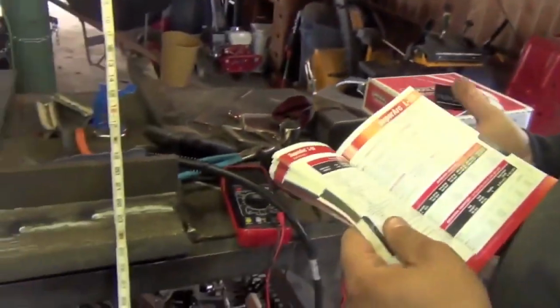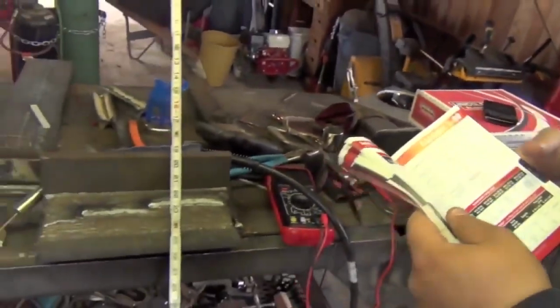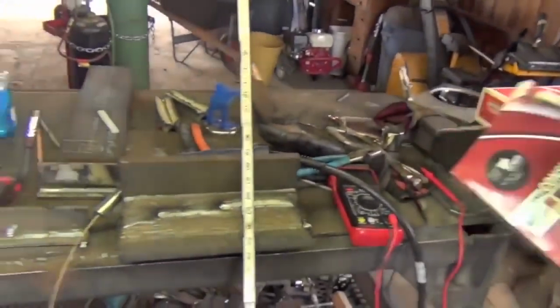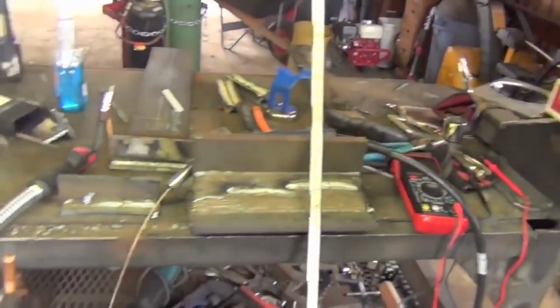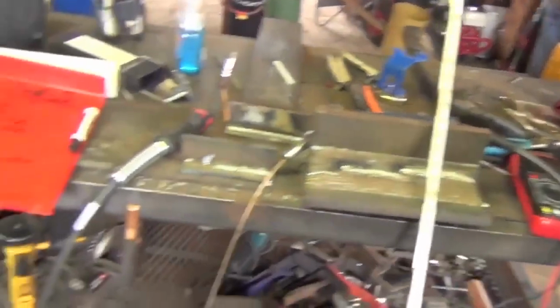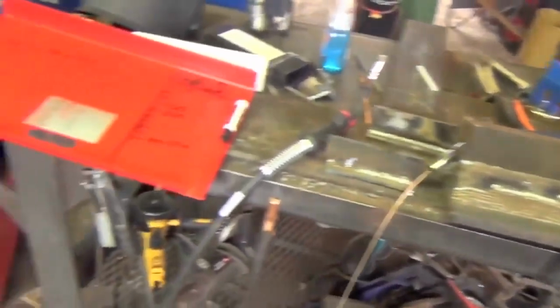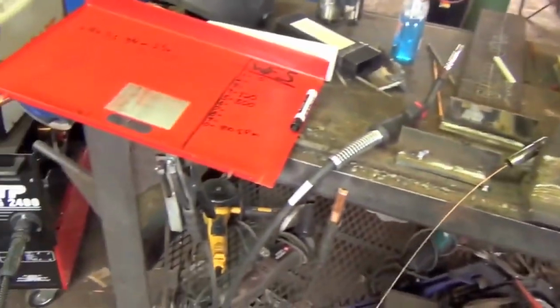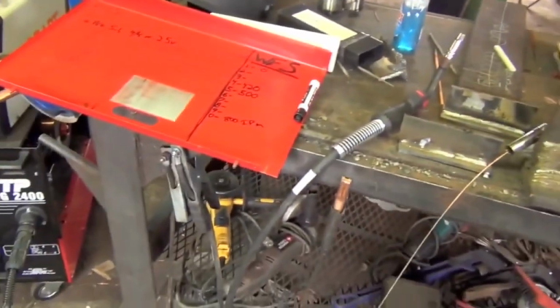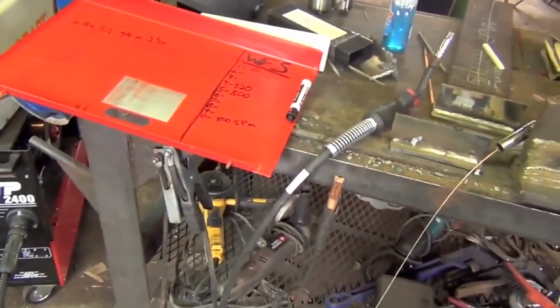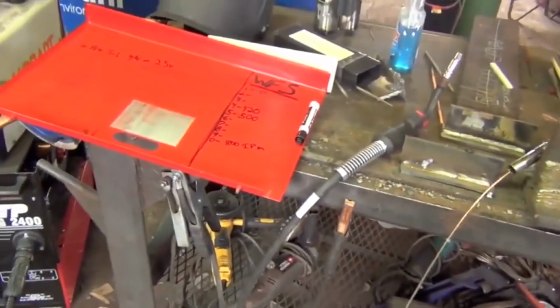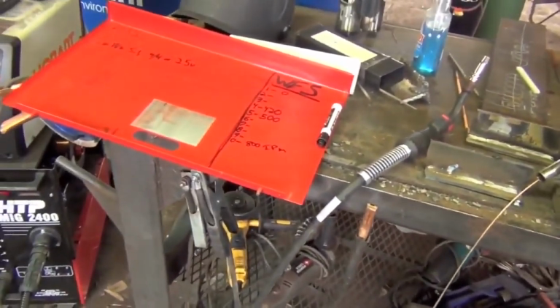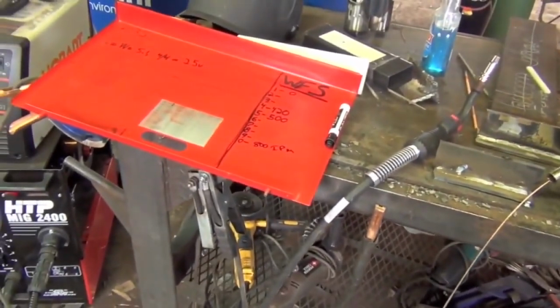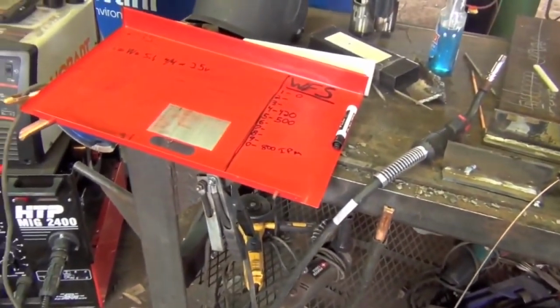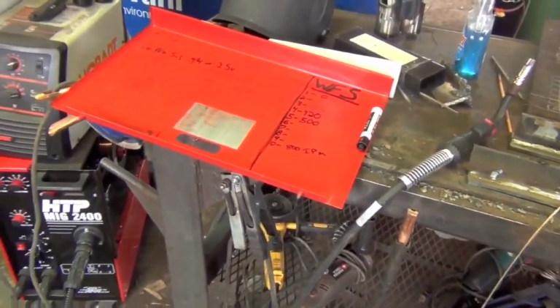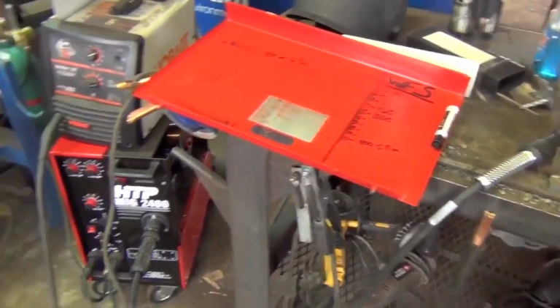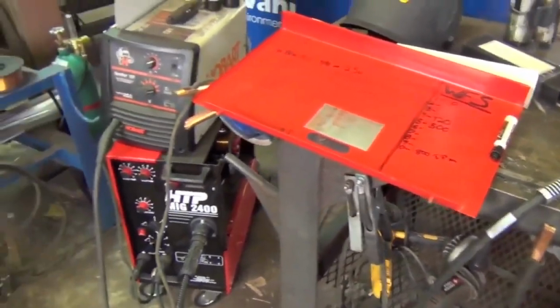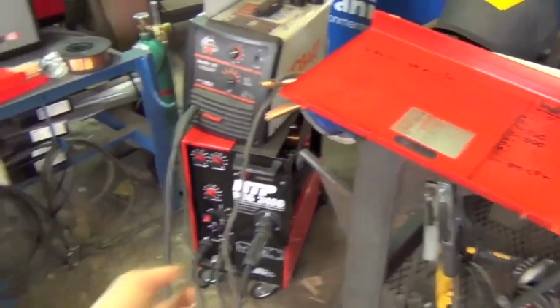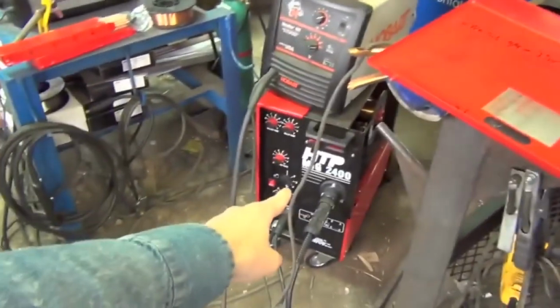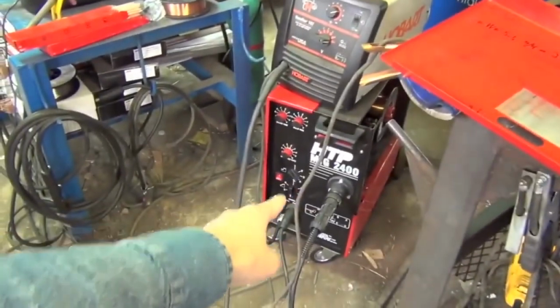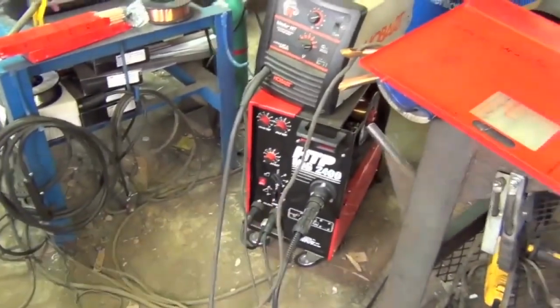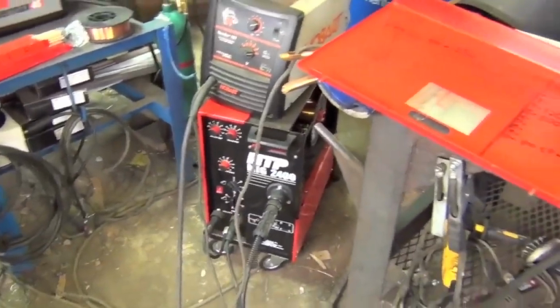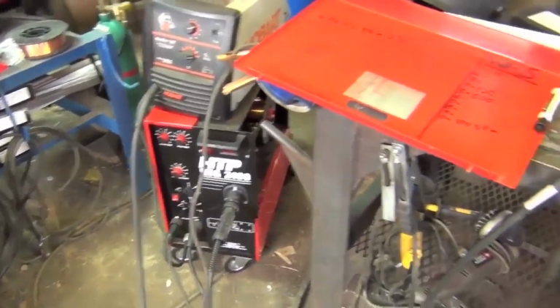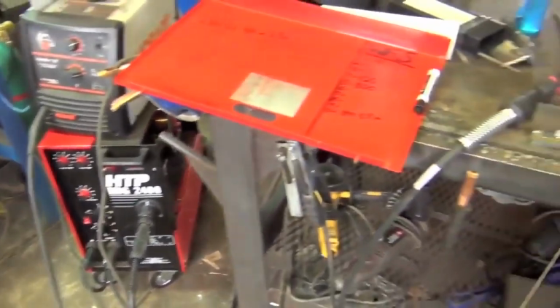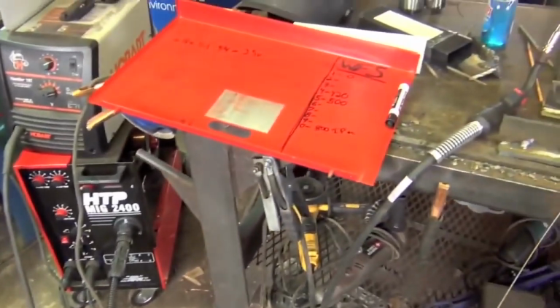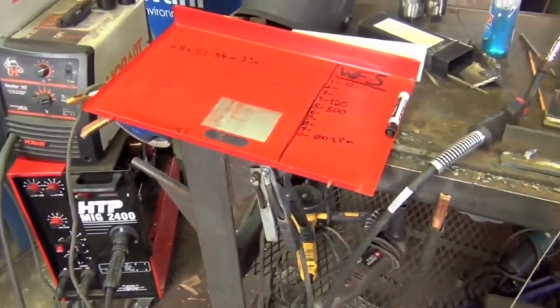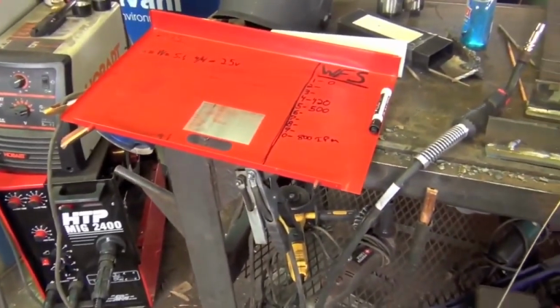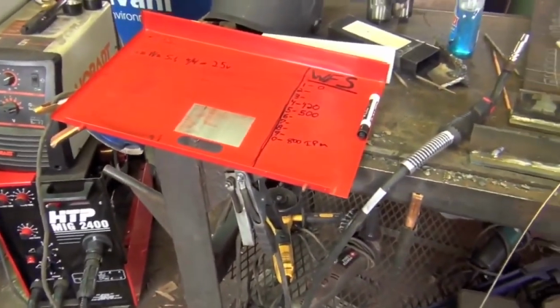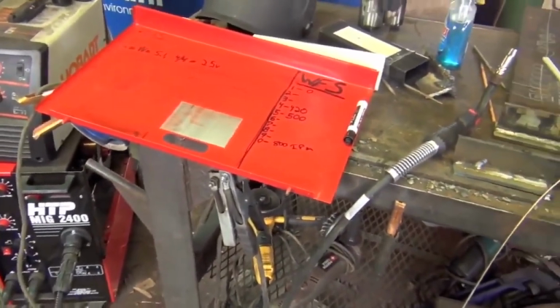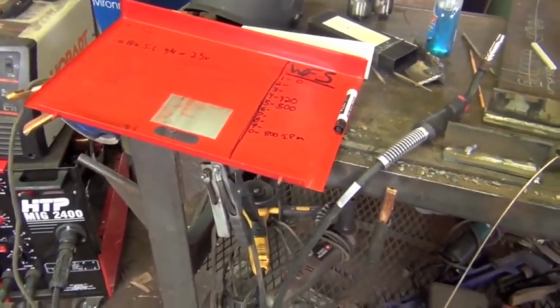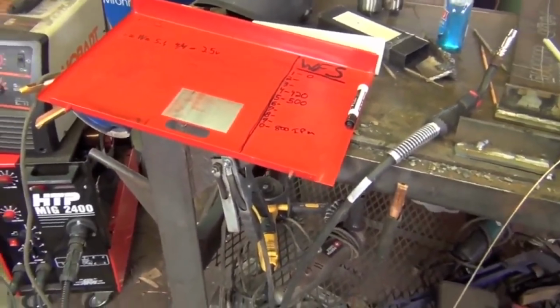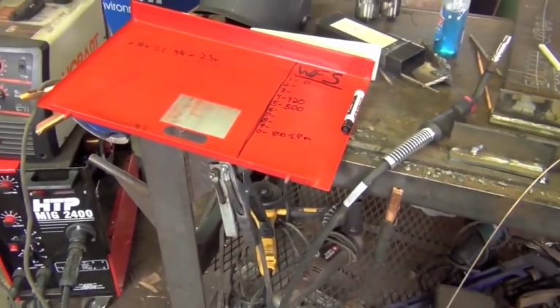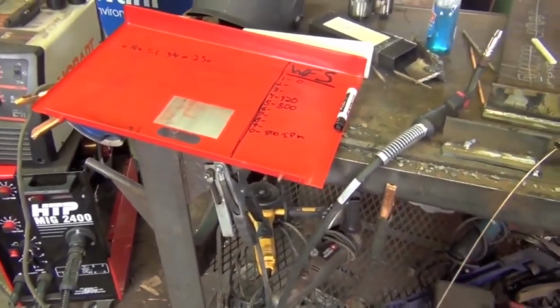So this is just a way to be a little bit more precise. We also learned that 1 is zero on this machine and 10 is, well, a lot of wire.